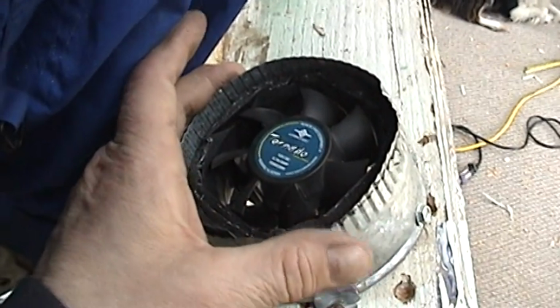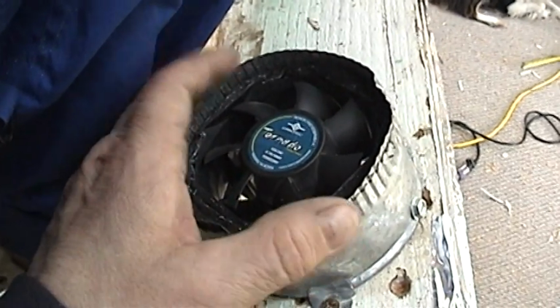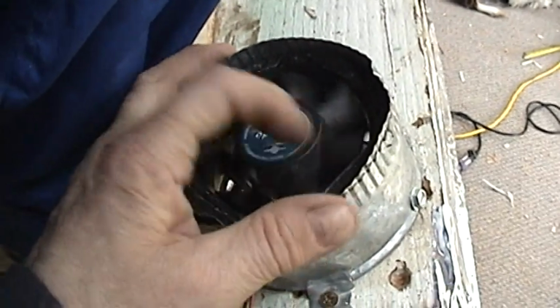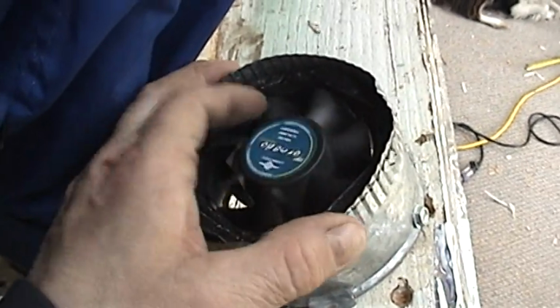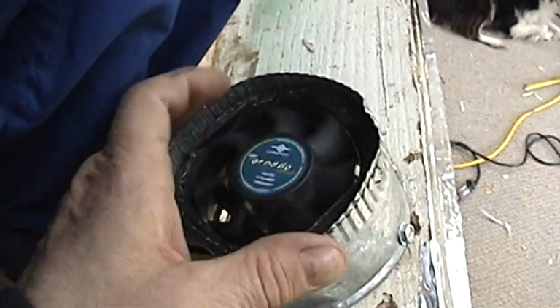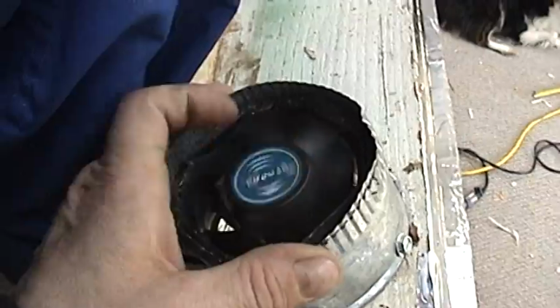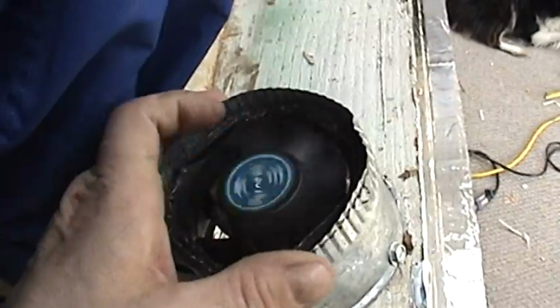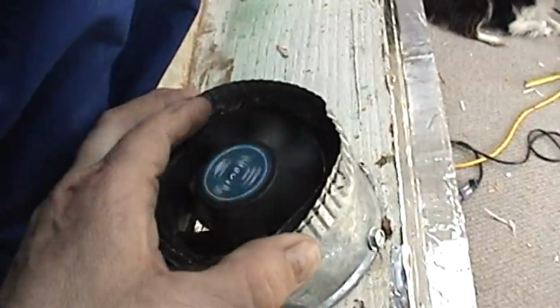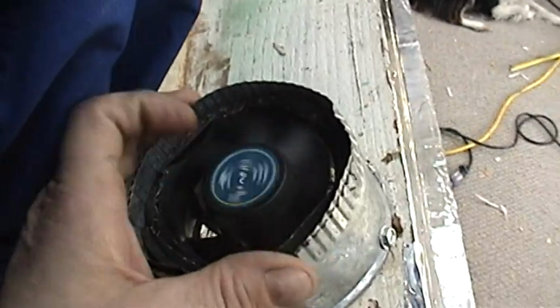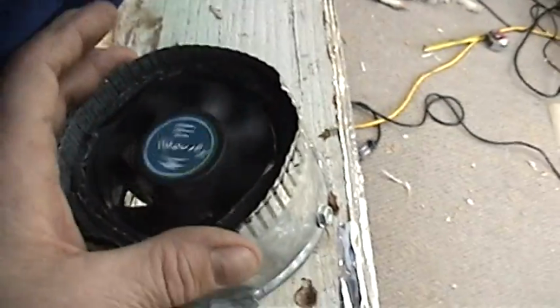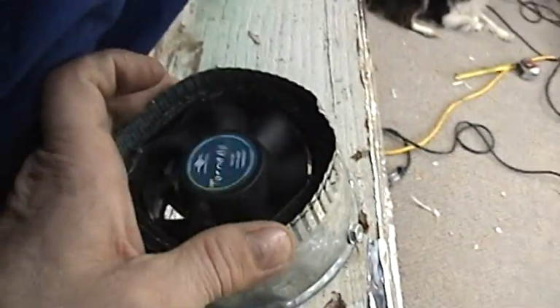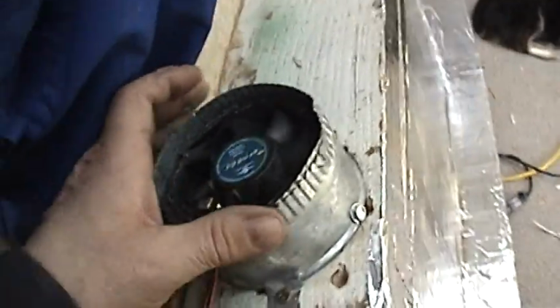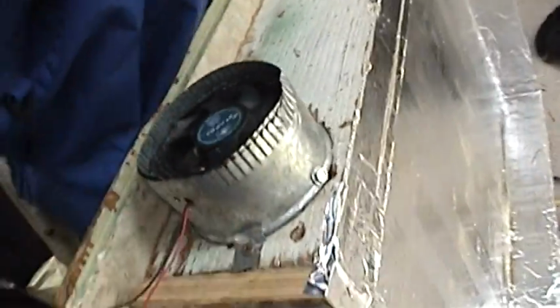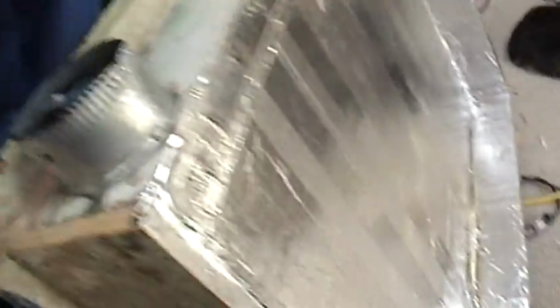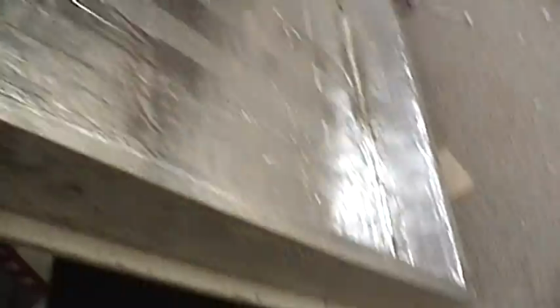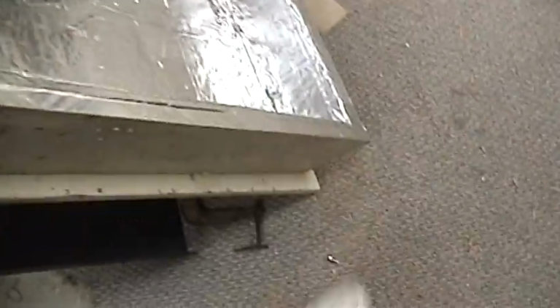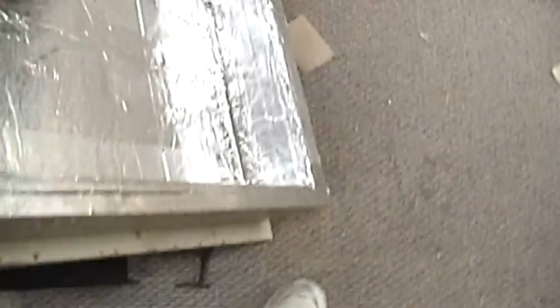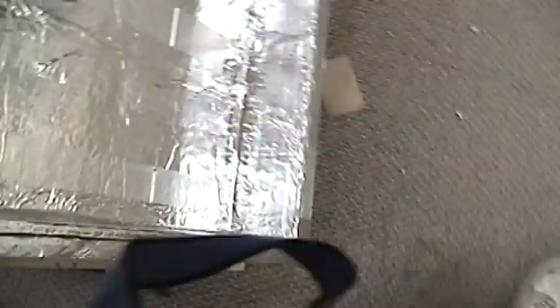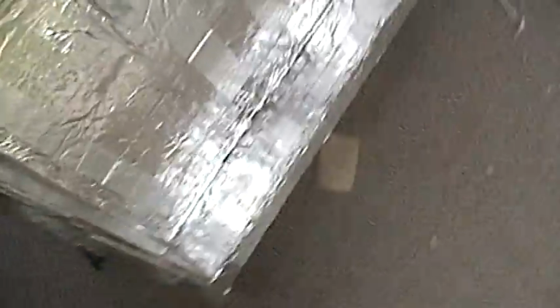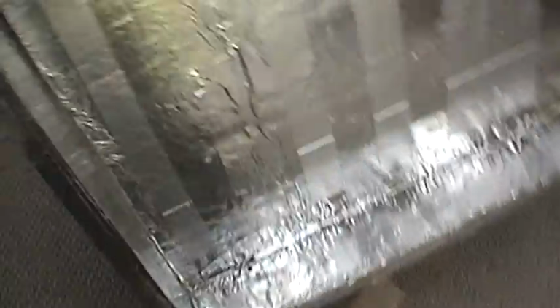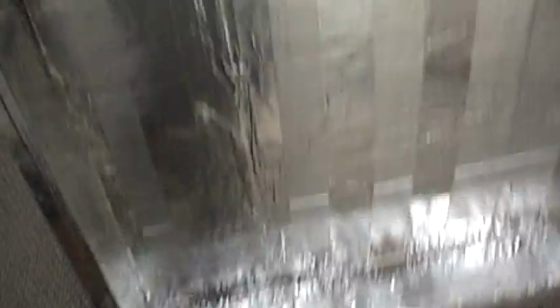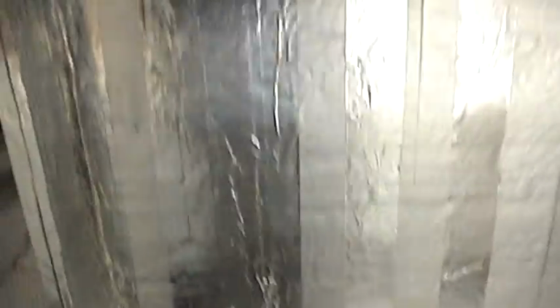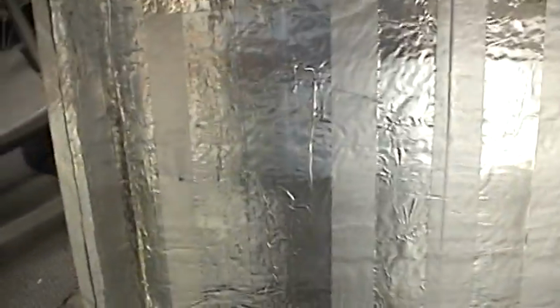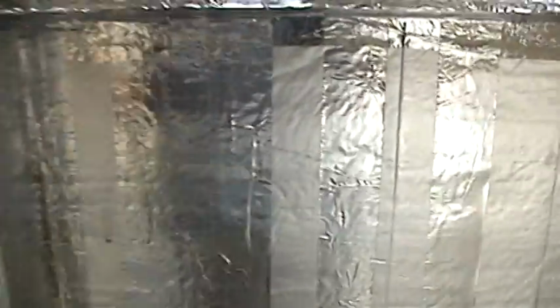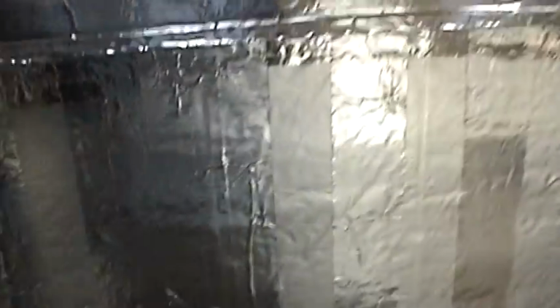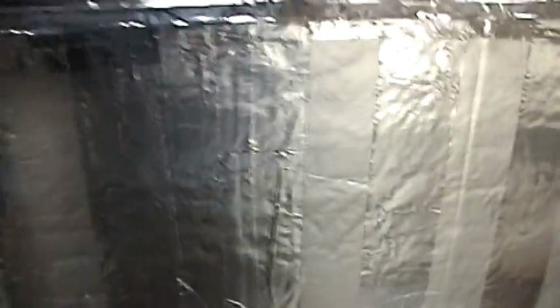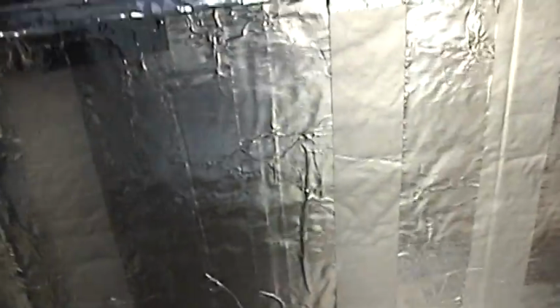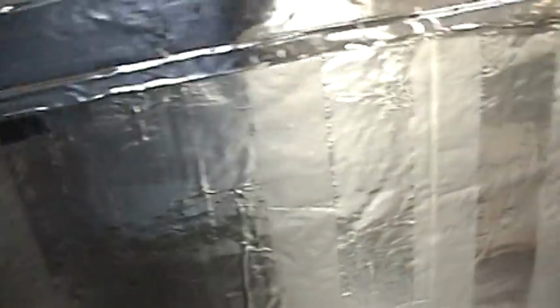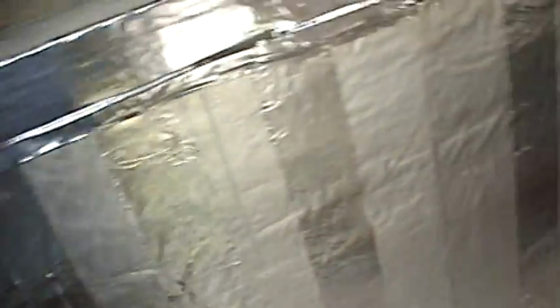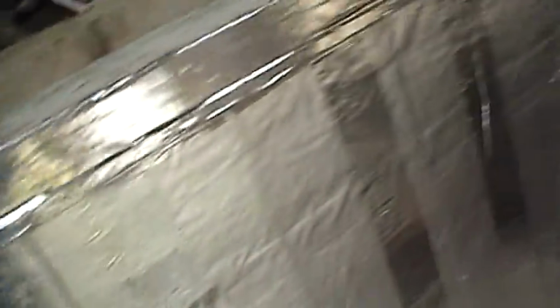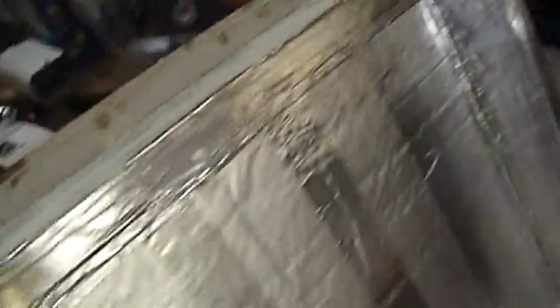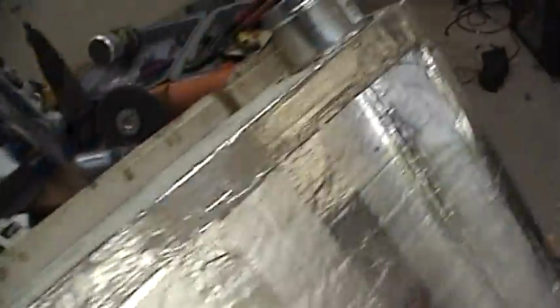I think it's going to work just right even if I can only get 90 CFM — that's a lot of airflow. So there it is. It's all been insulated and taped up with the silver tape.